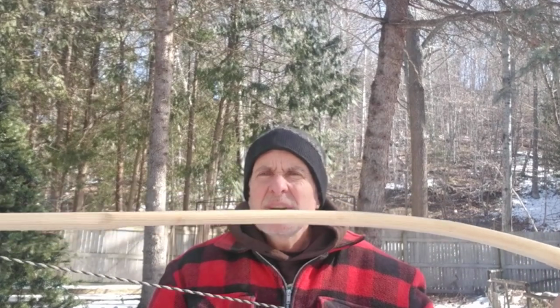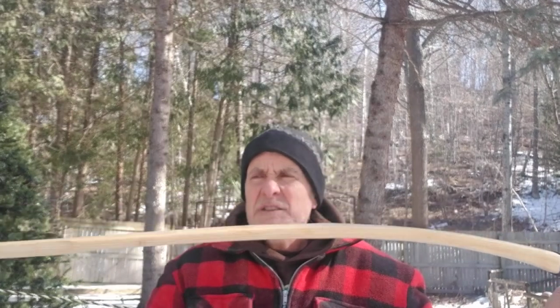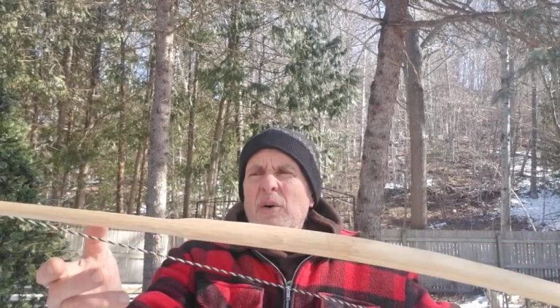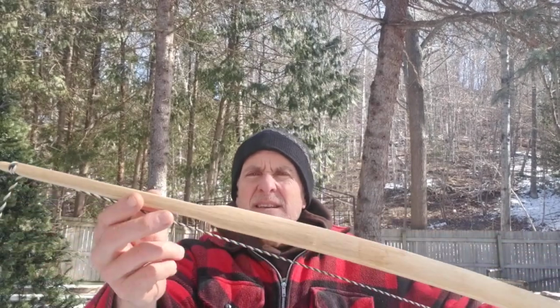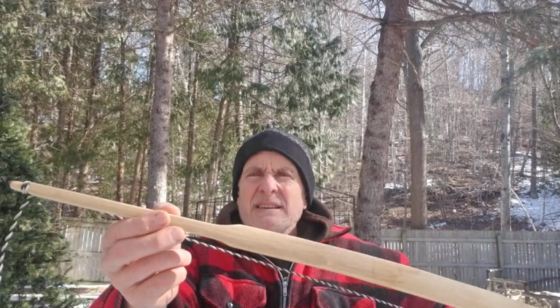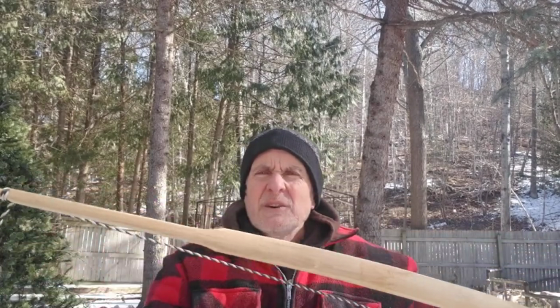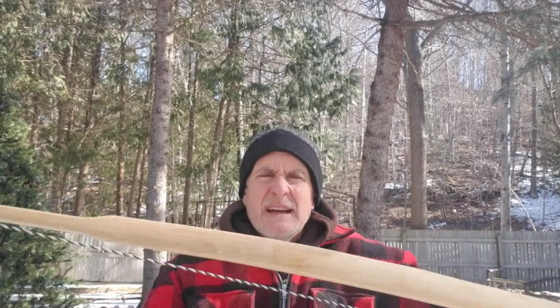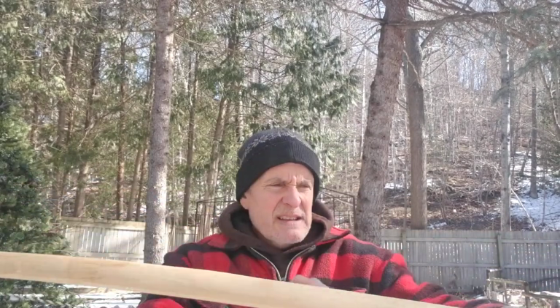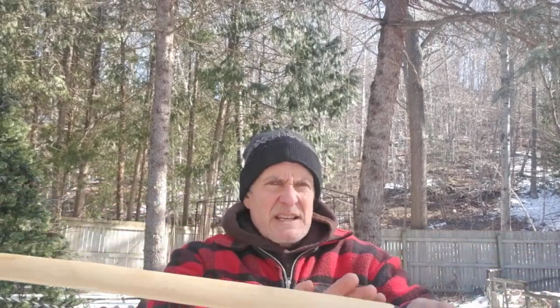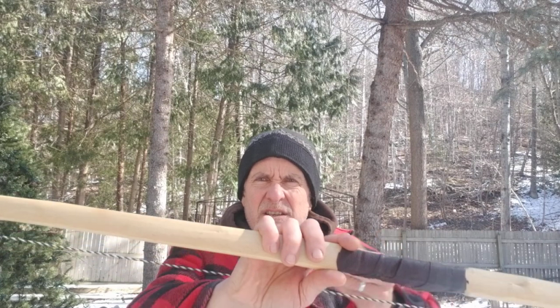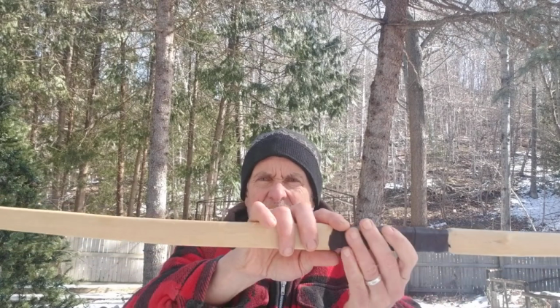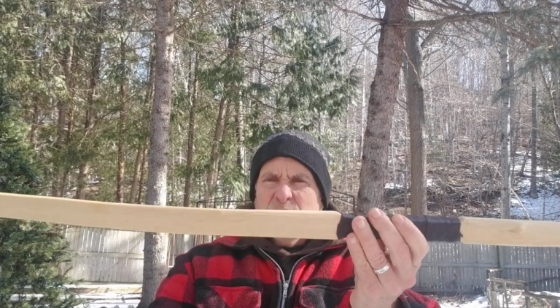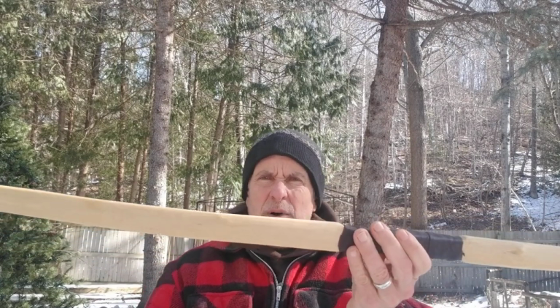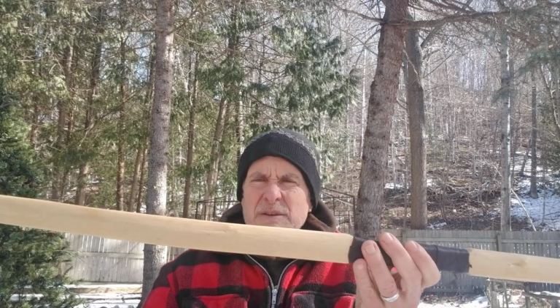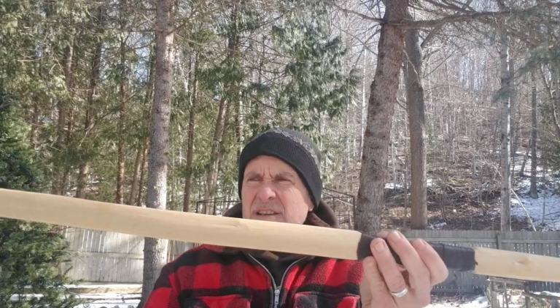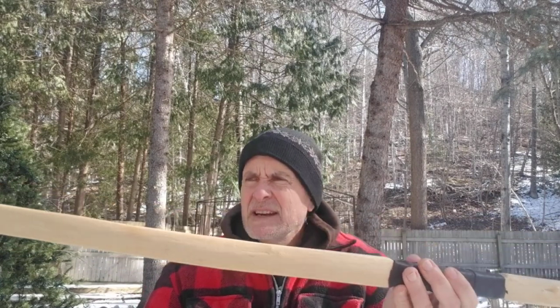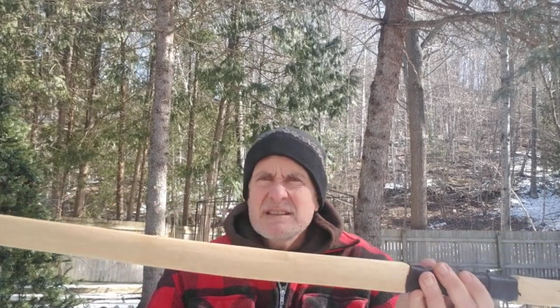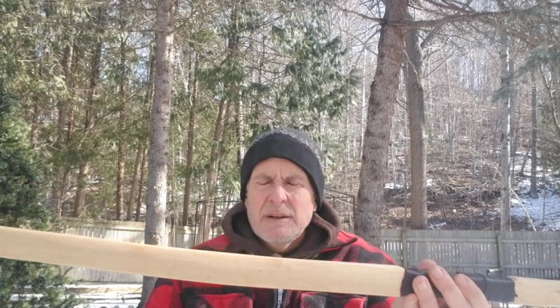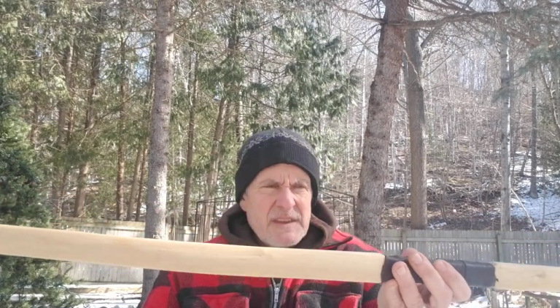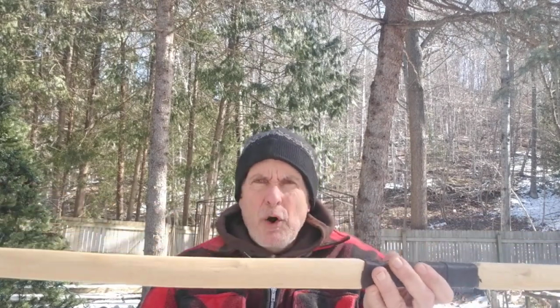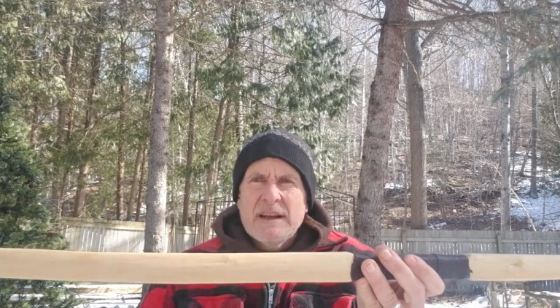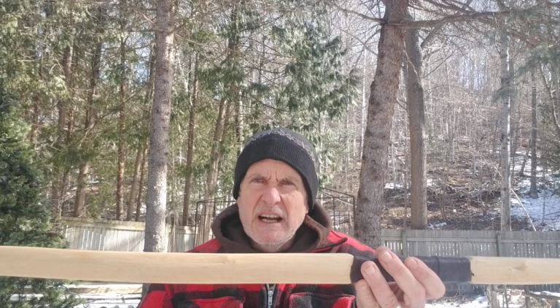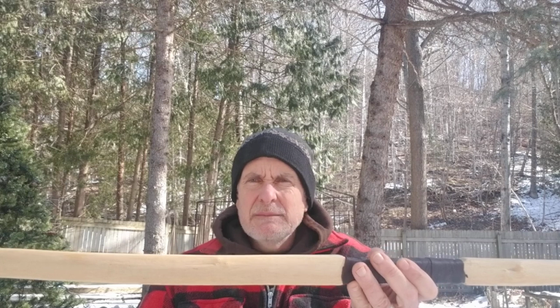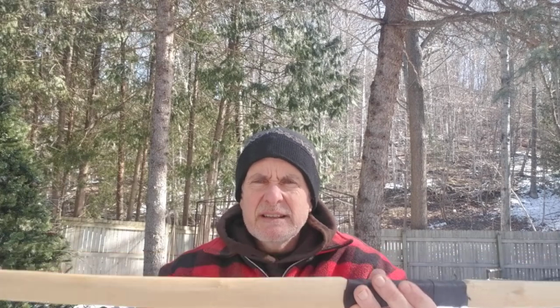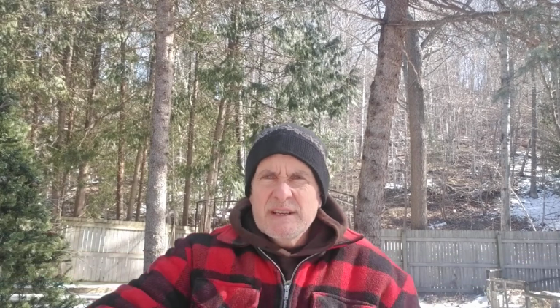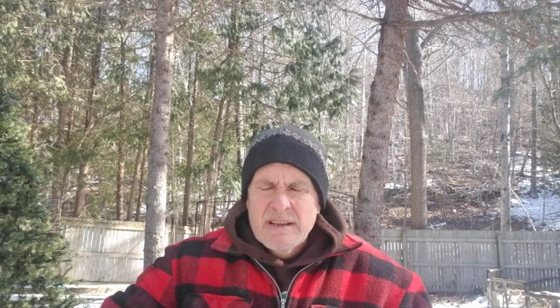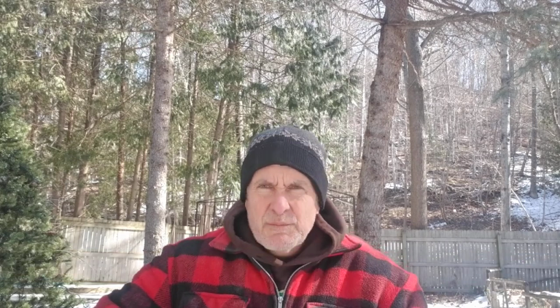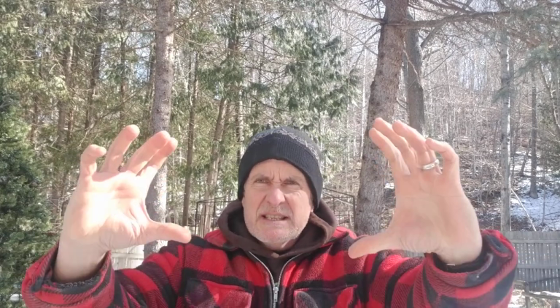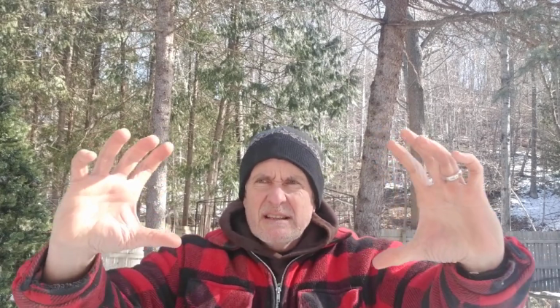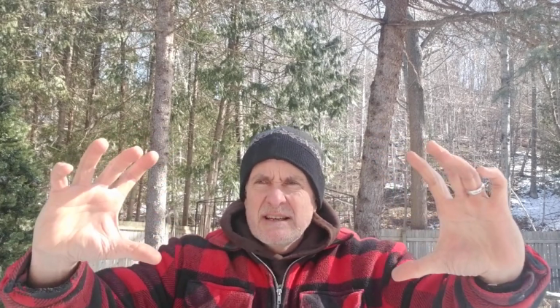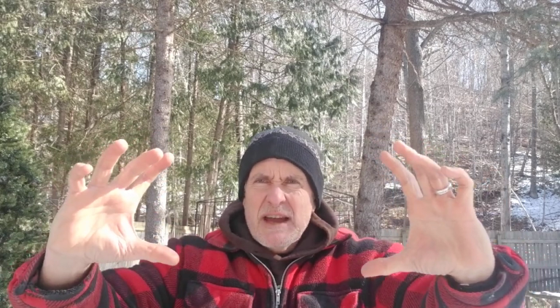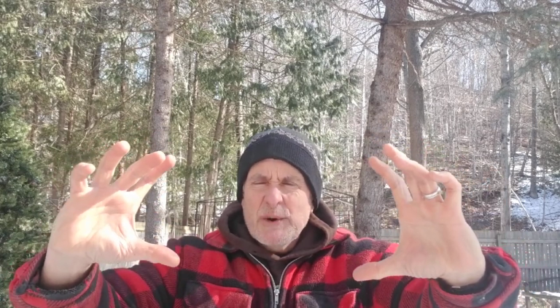Pretty fast bow, and I think the design is good. I think those maple bows I'm going to make are going to be like this. And the elm I'm going to cut — the tree is exactly that big around.